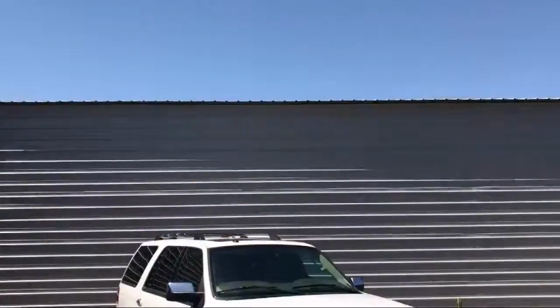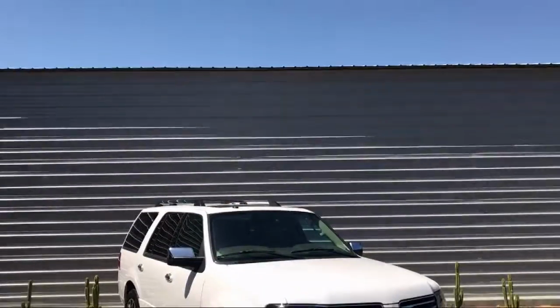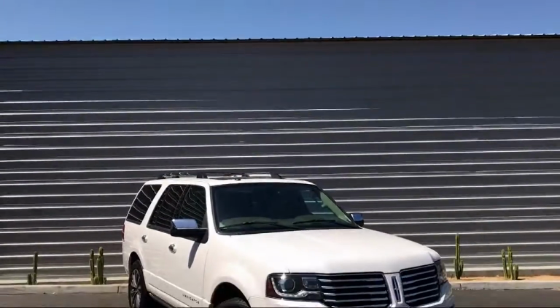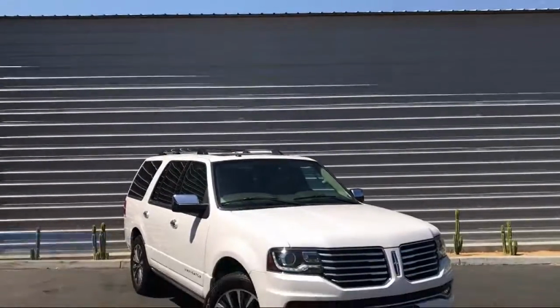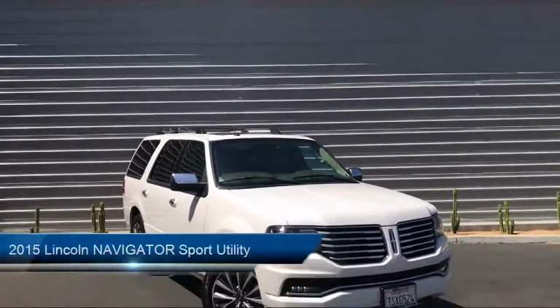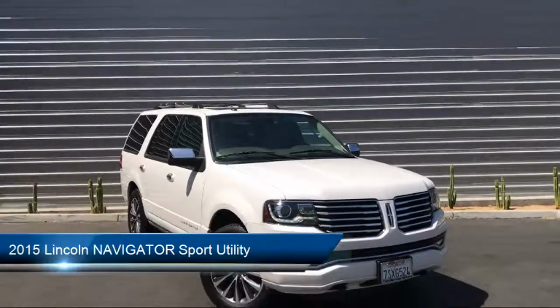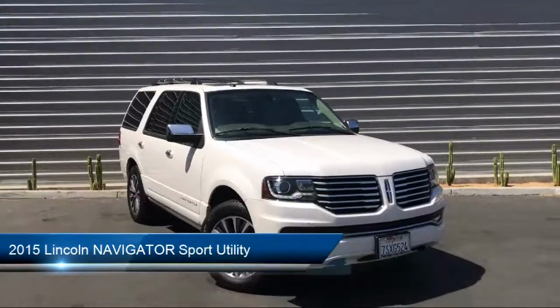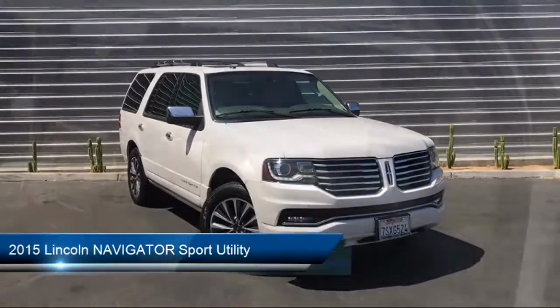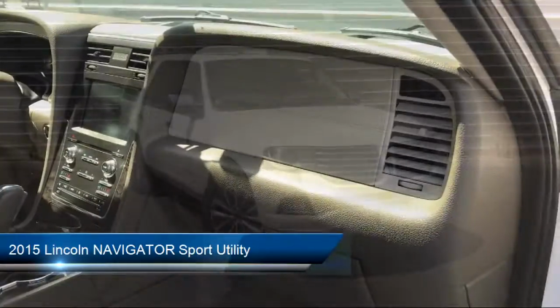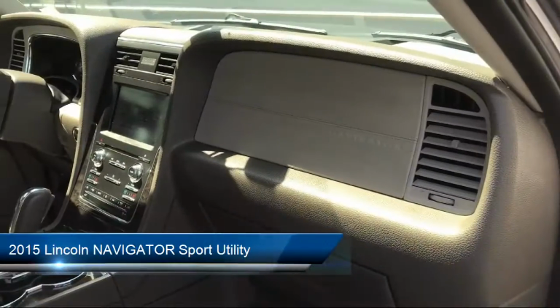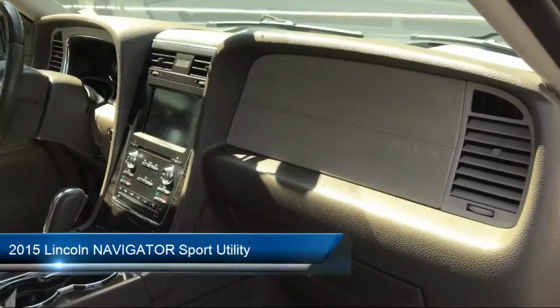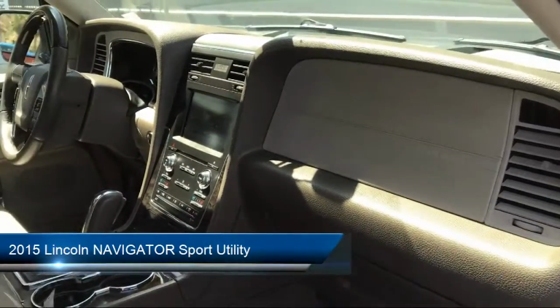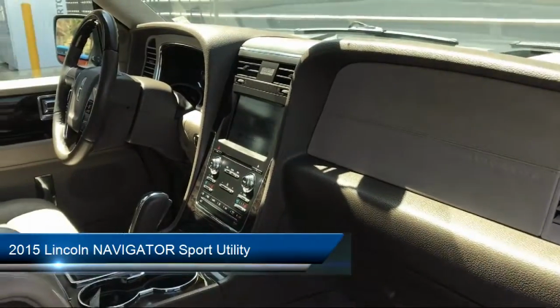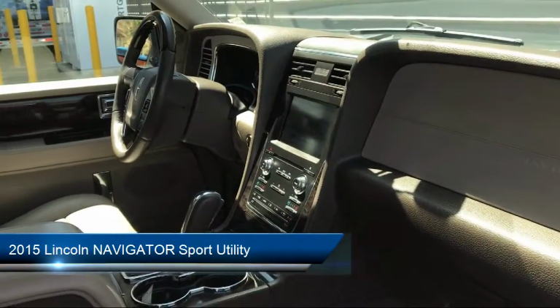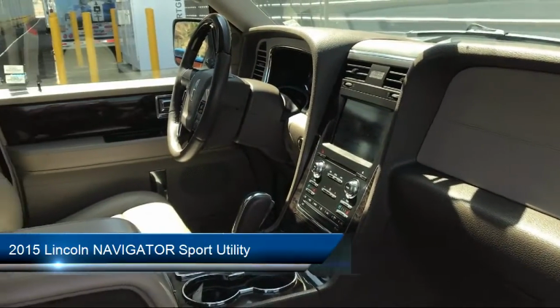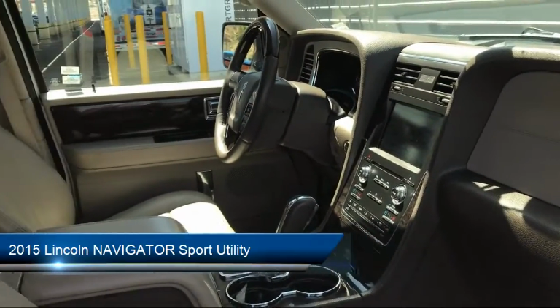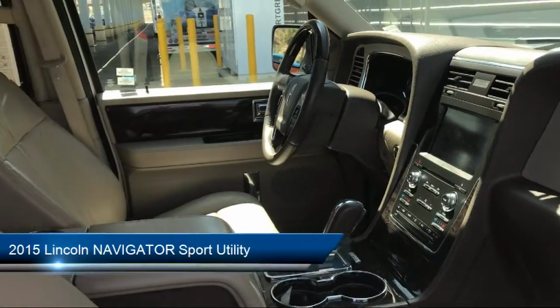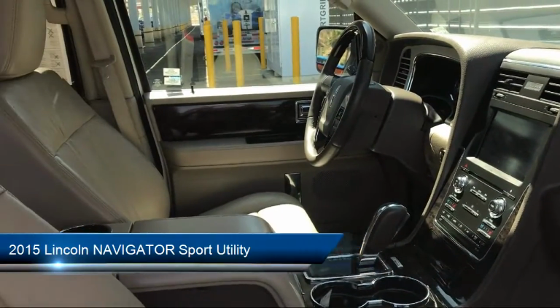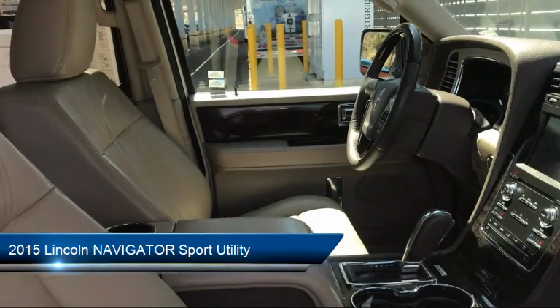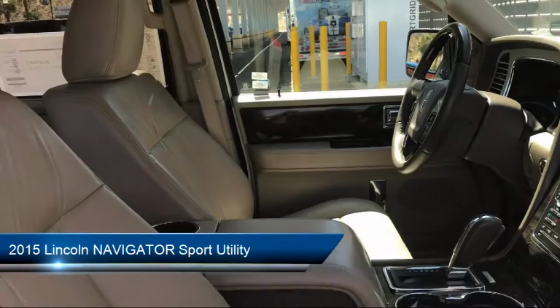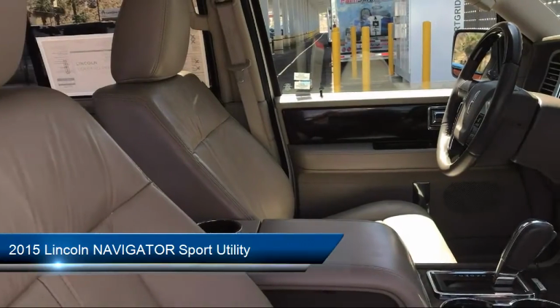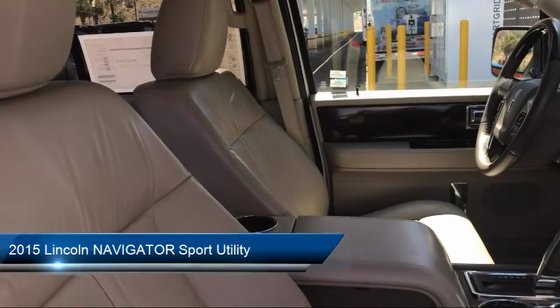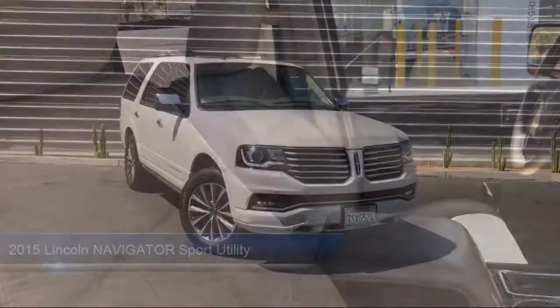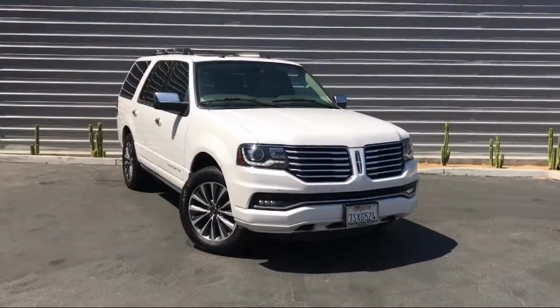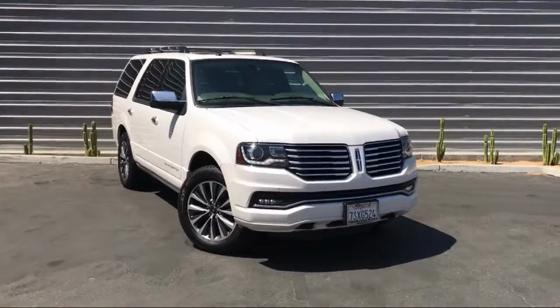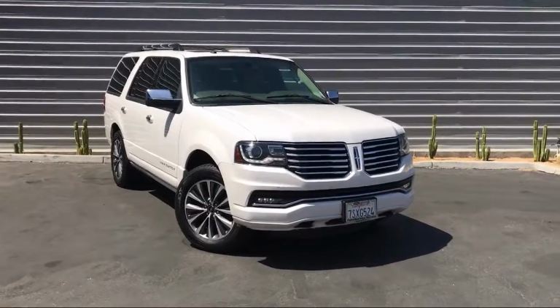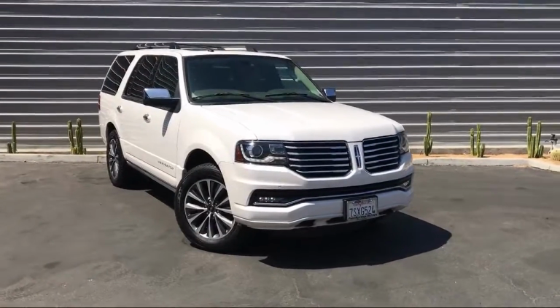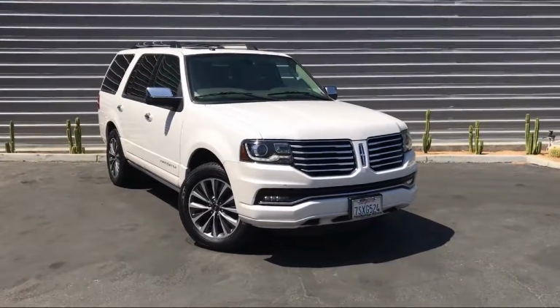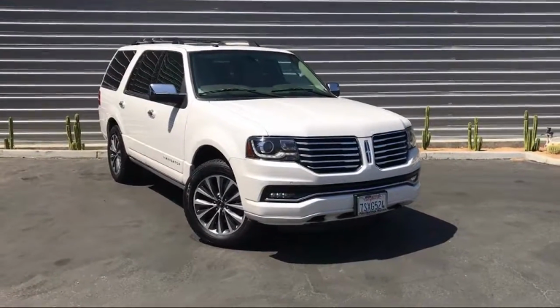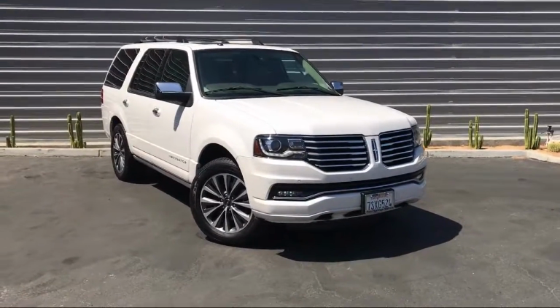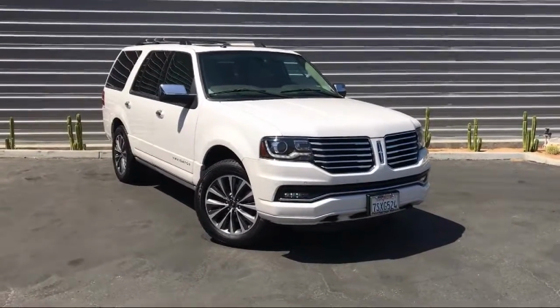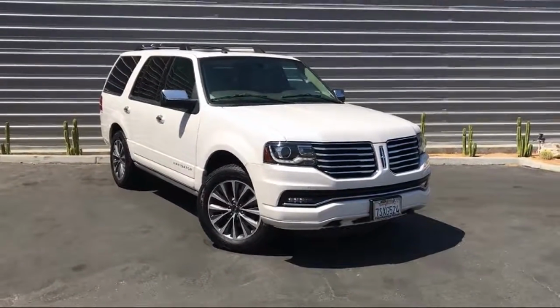It comes equipped with keyless entry, rain-sensitive windshield wipers, electronic stability control, heated front seats, third row seating, and a leather wrapped steering wheel.